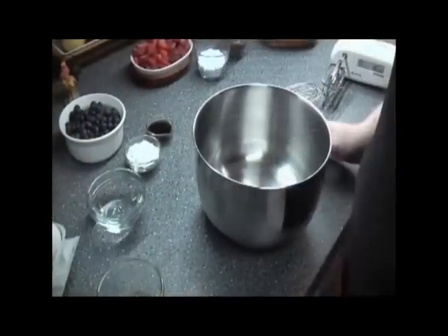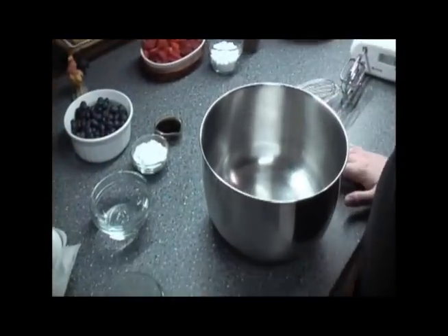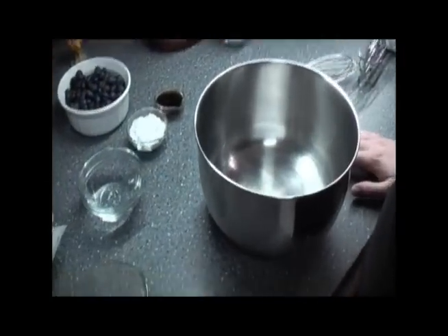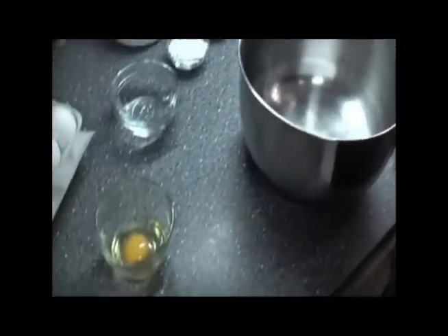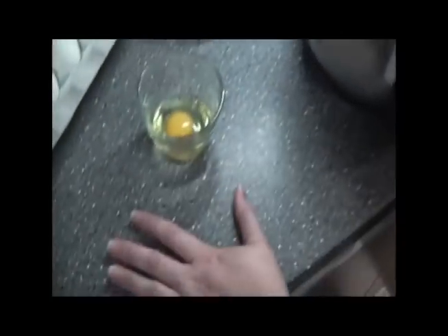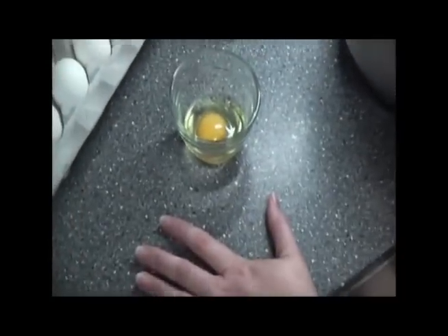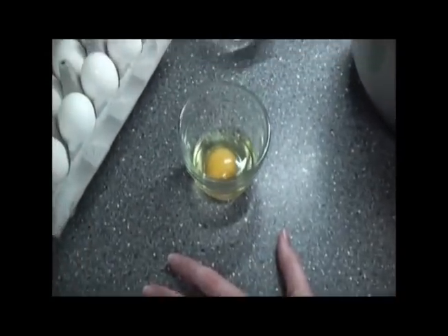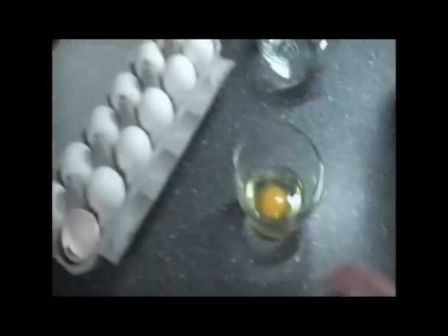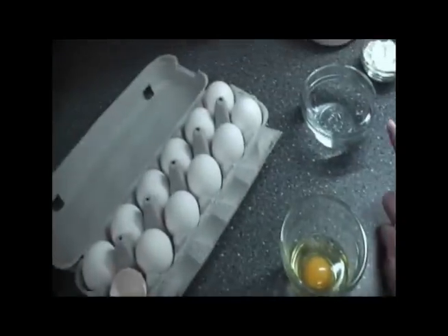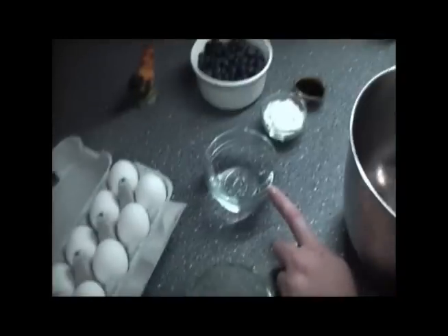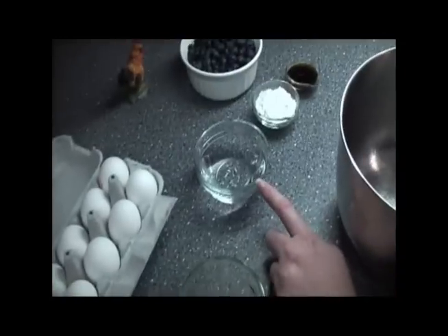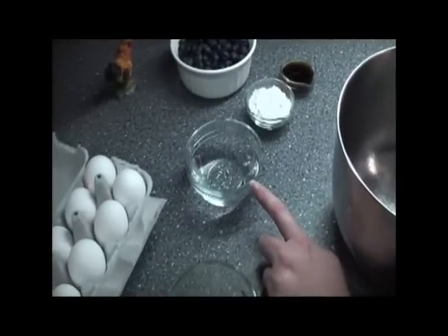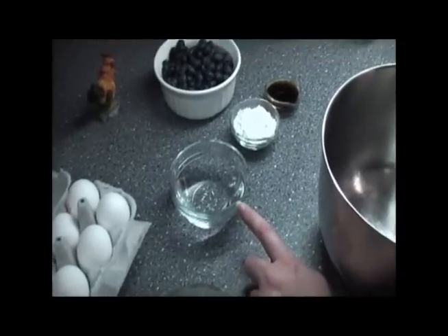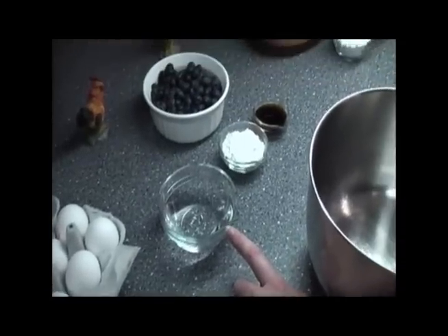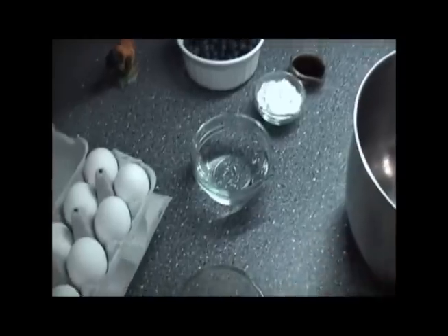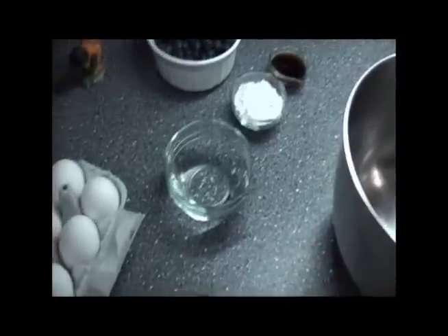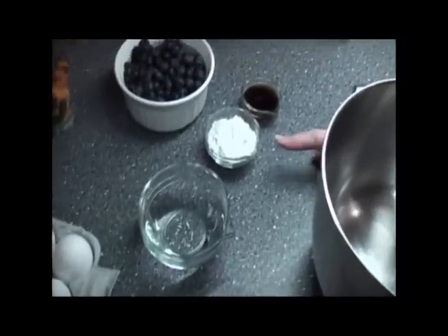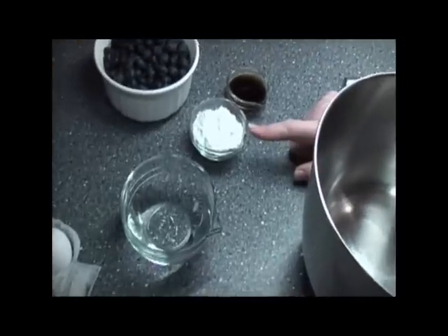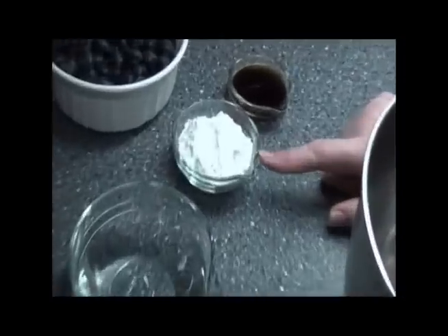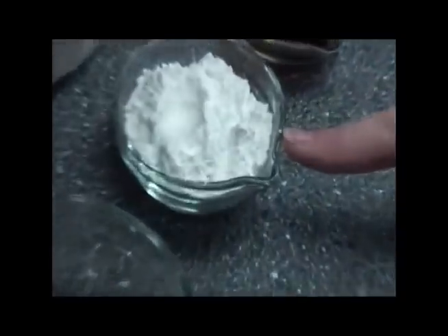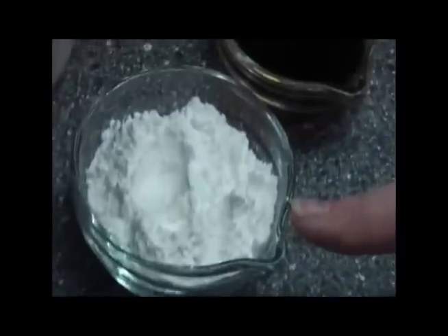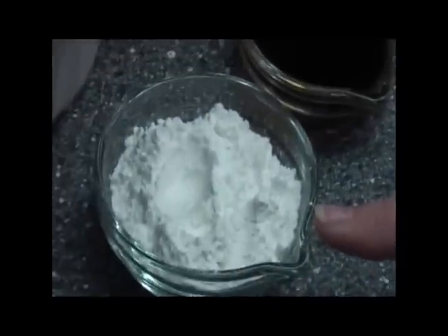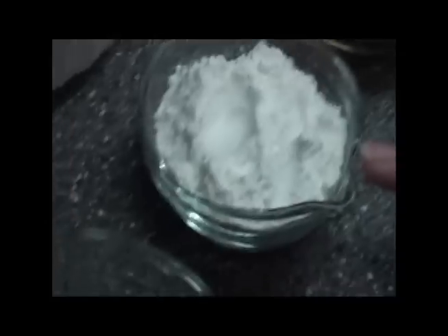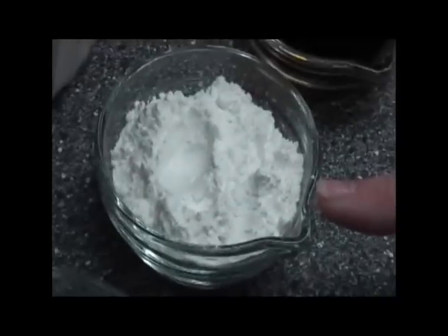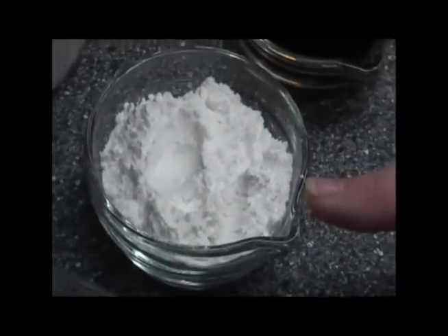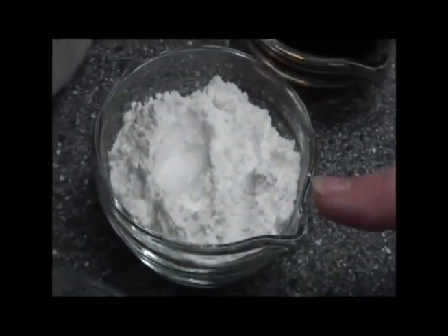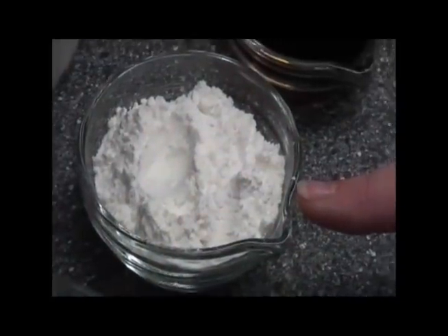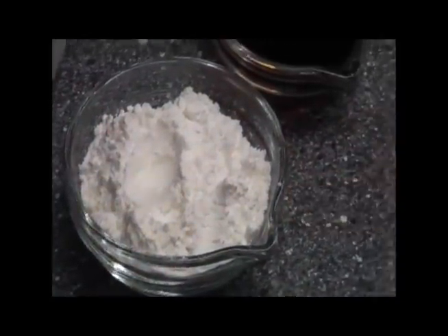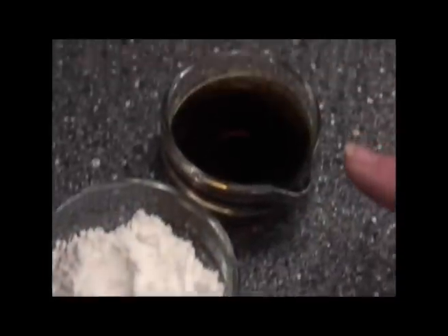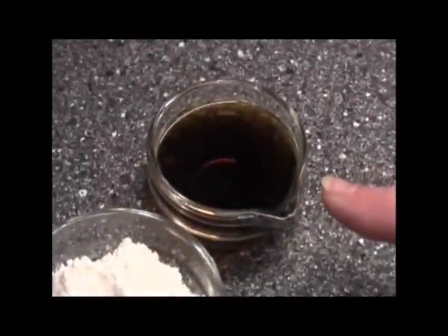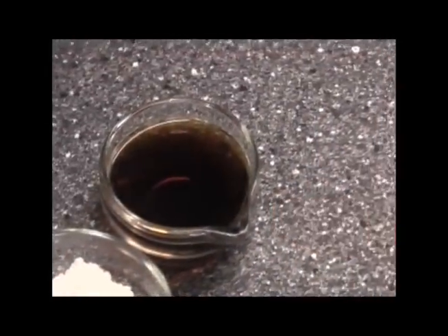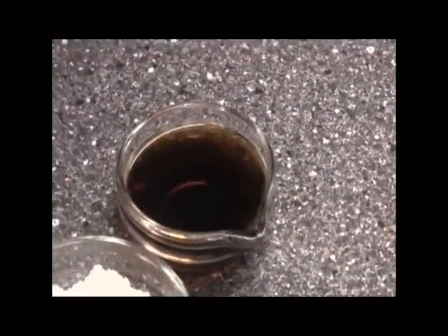To make the crepes, you will need a dozen eggs, a half a cup of water, five tablespoons sweet rice flour, and two tablespoons vanilla.